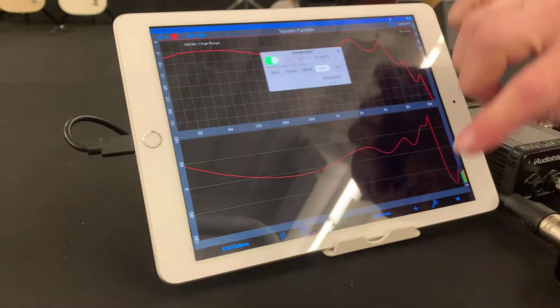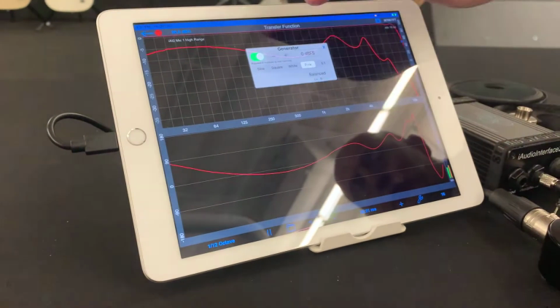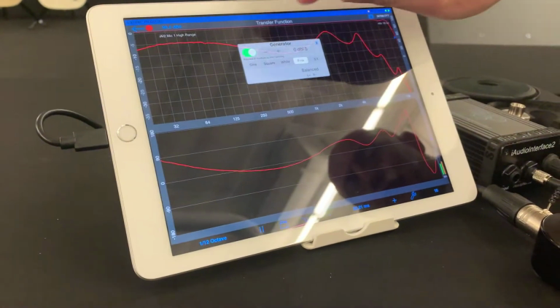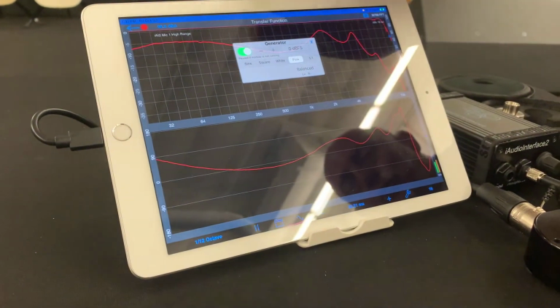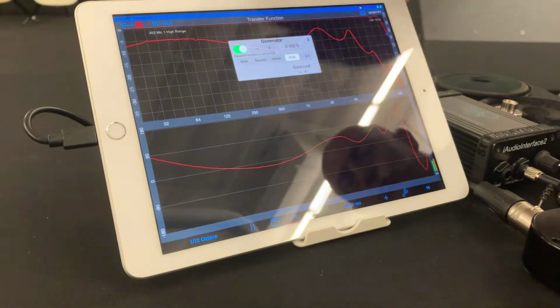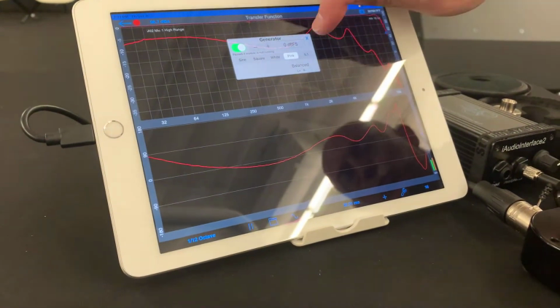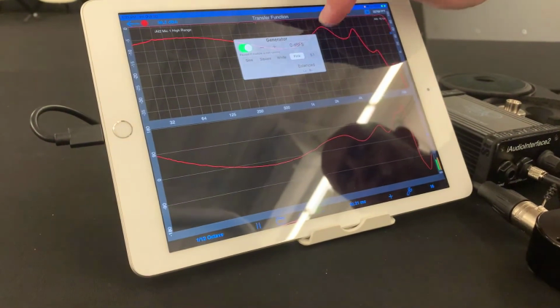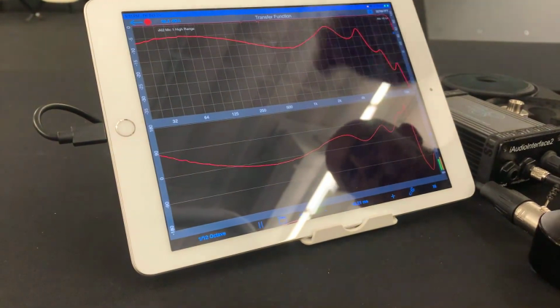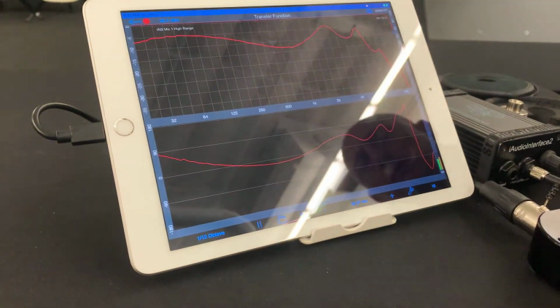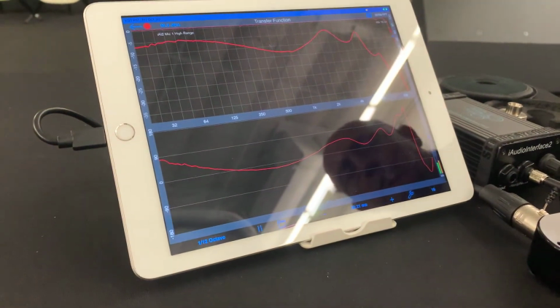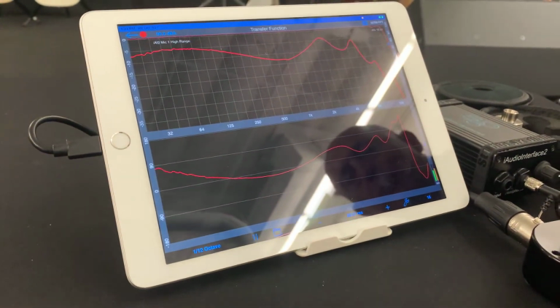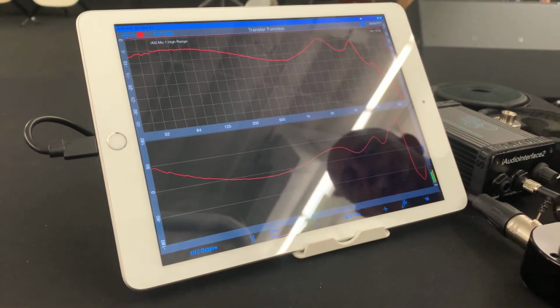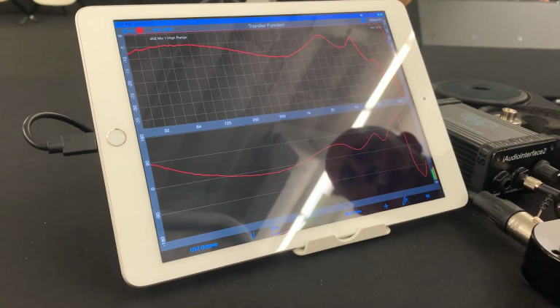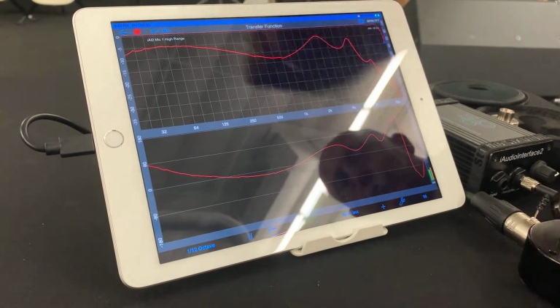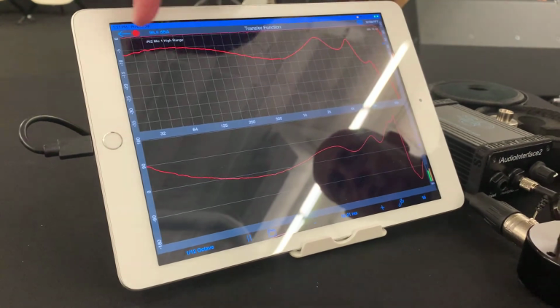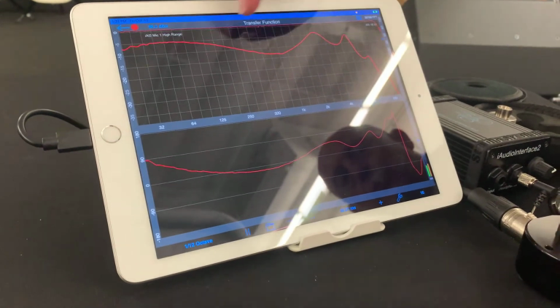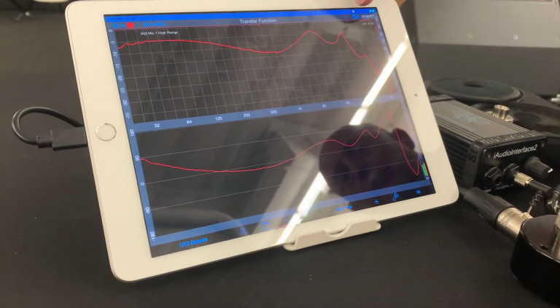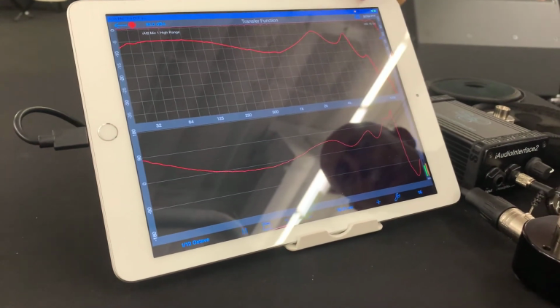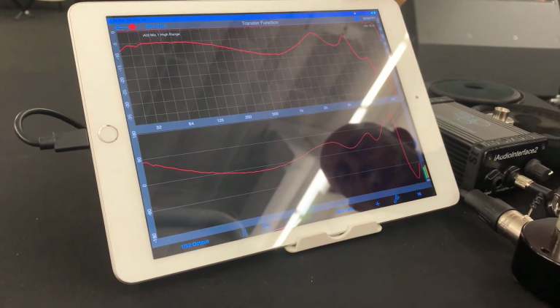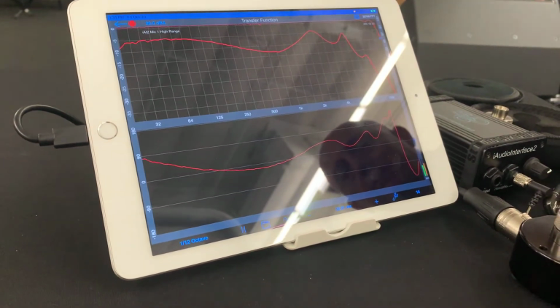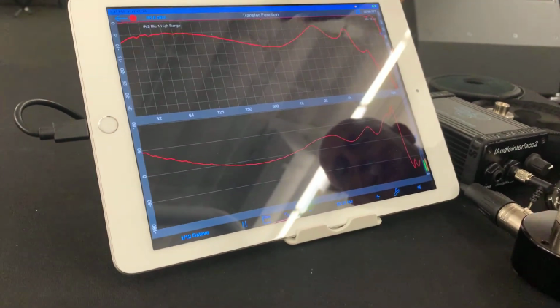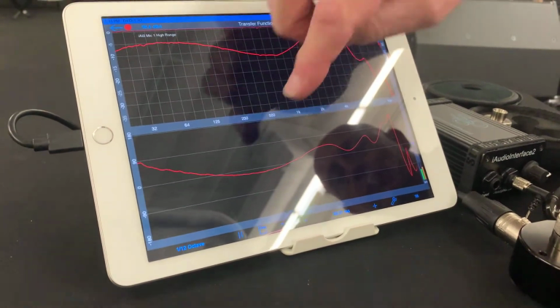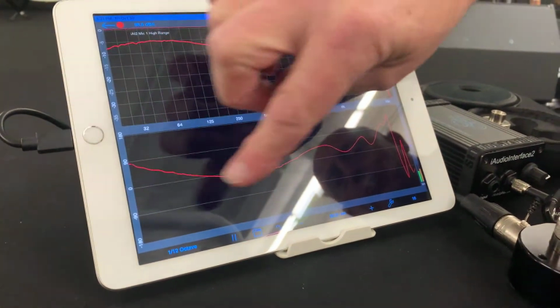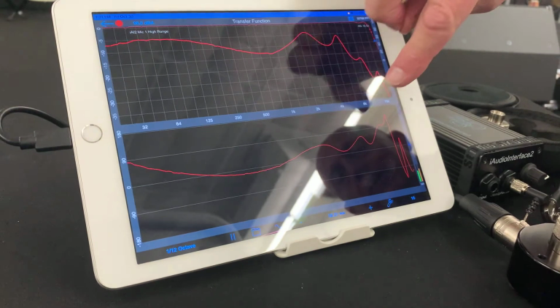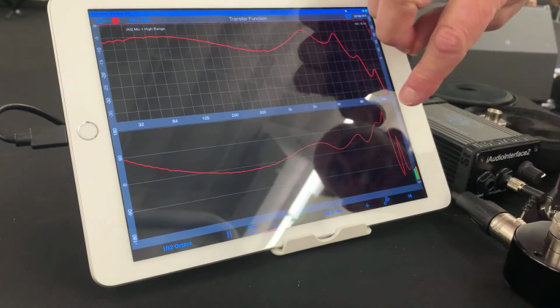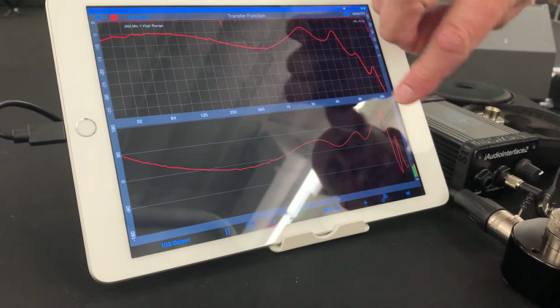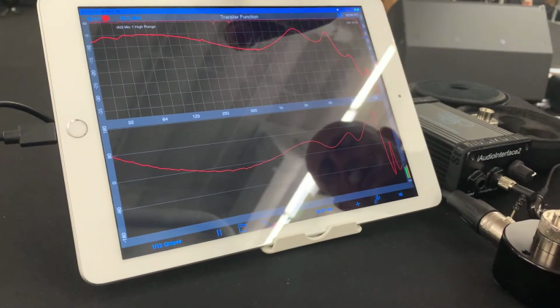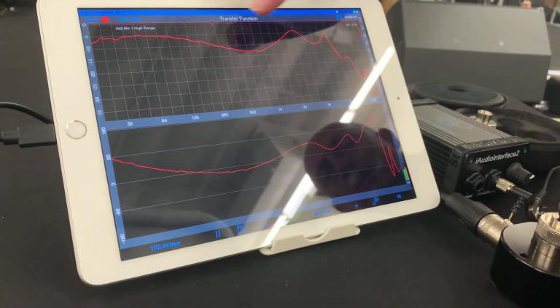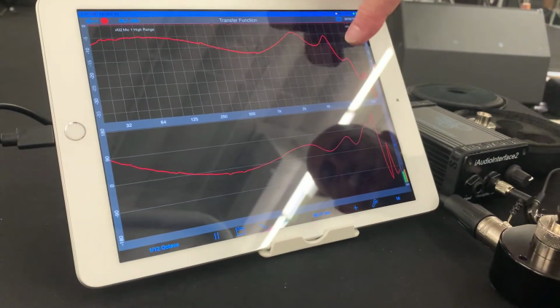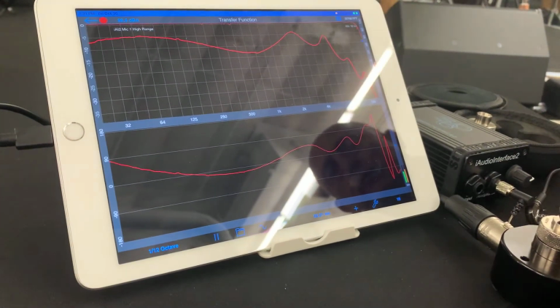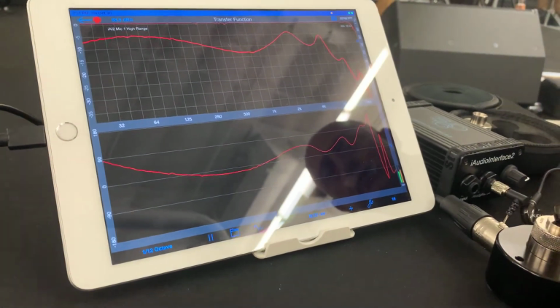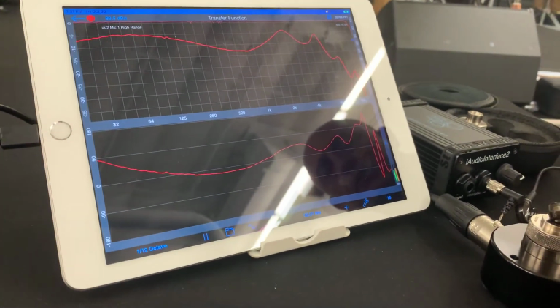It takes a second for it to stabilize. We see that we've got good coherence here across the top, we've got a pretty good phase trace, and there's our frequency response graph.